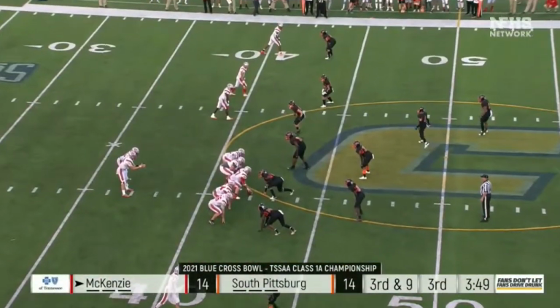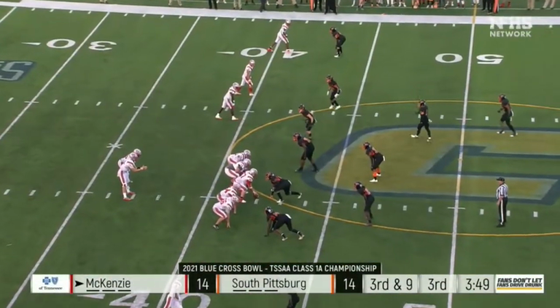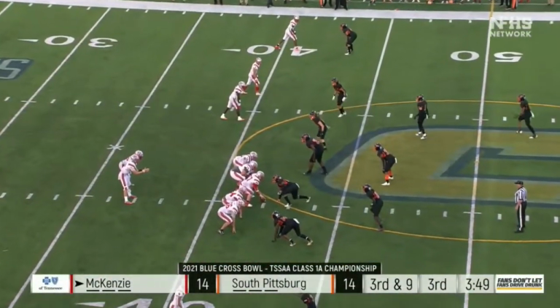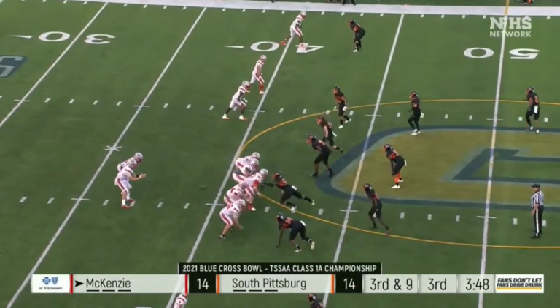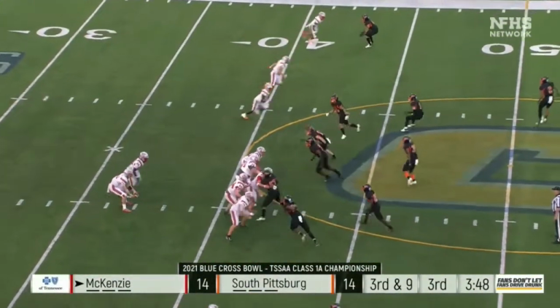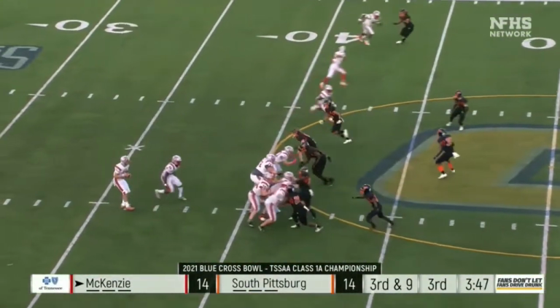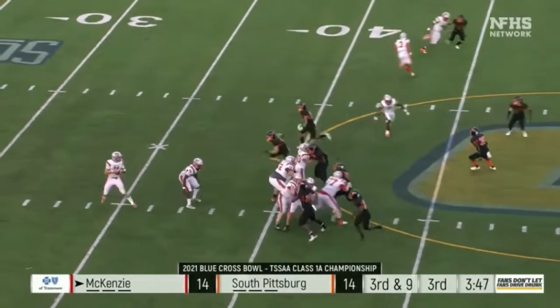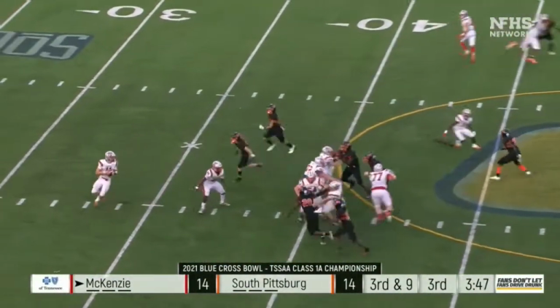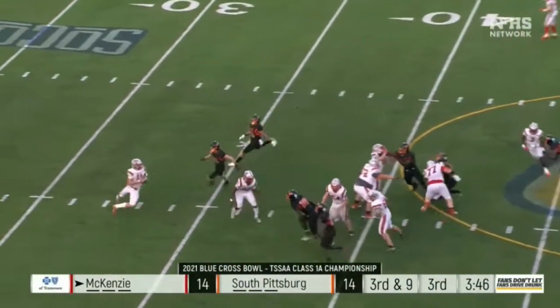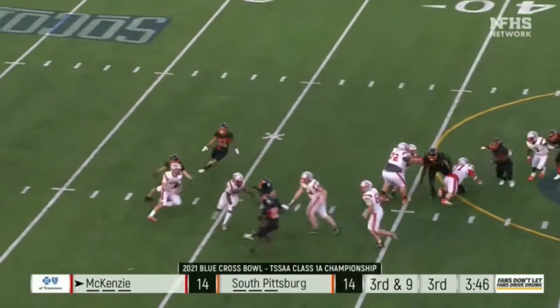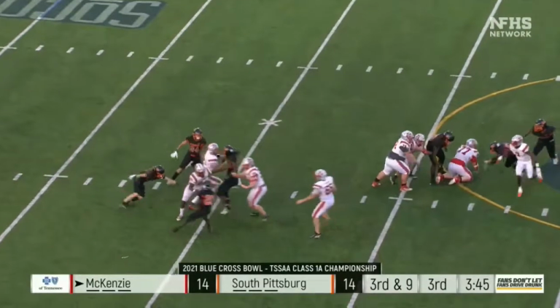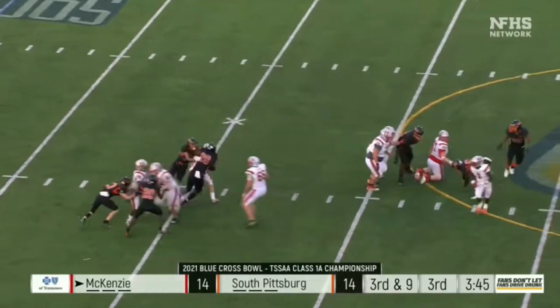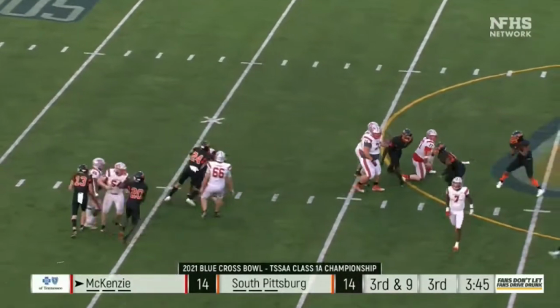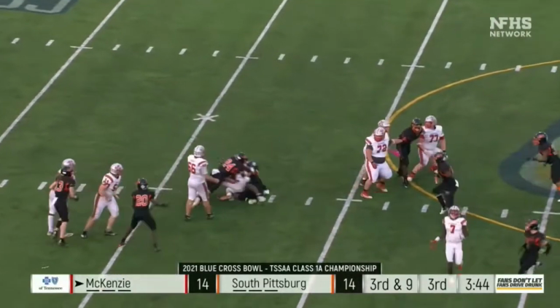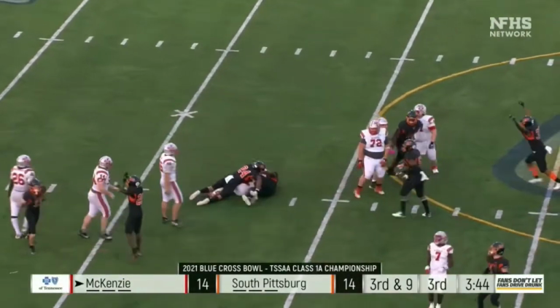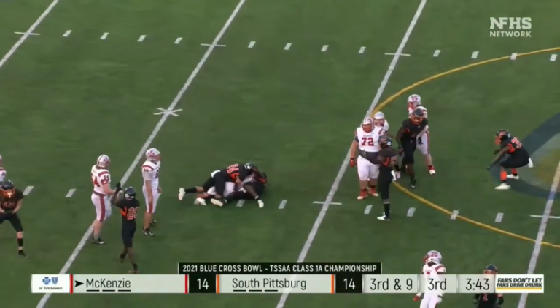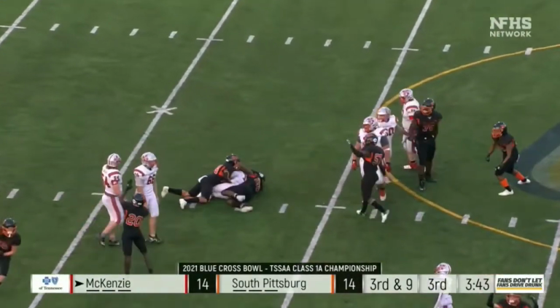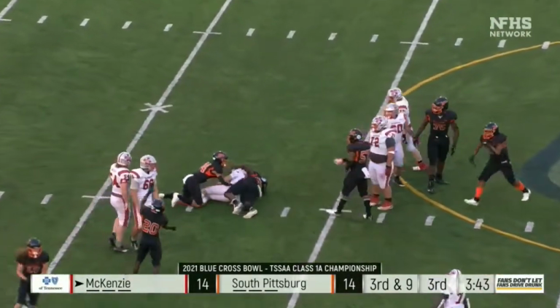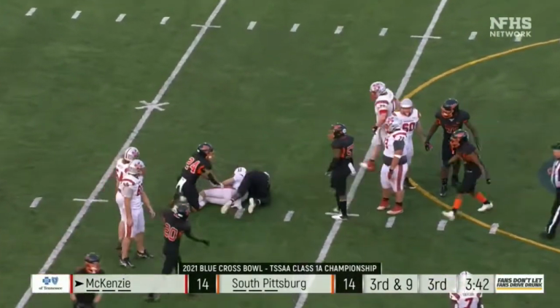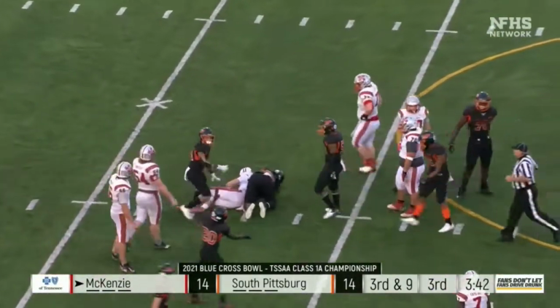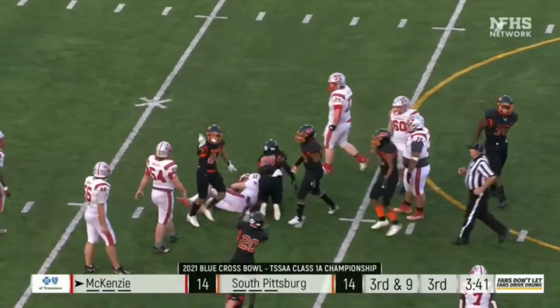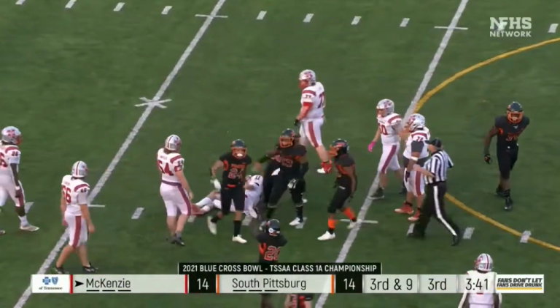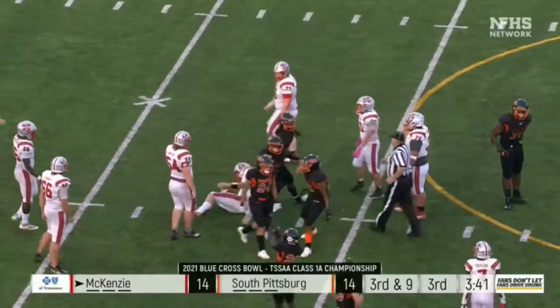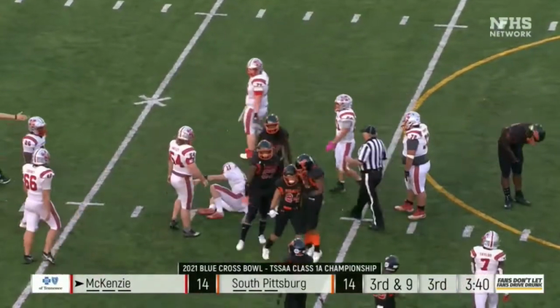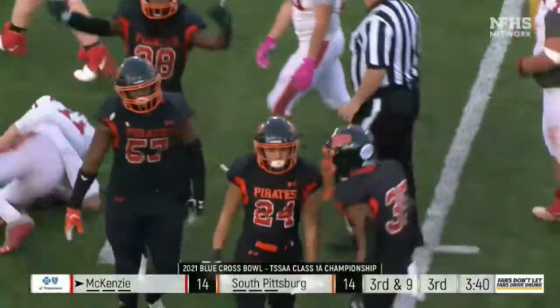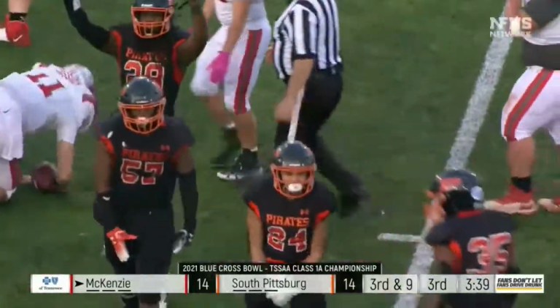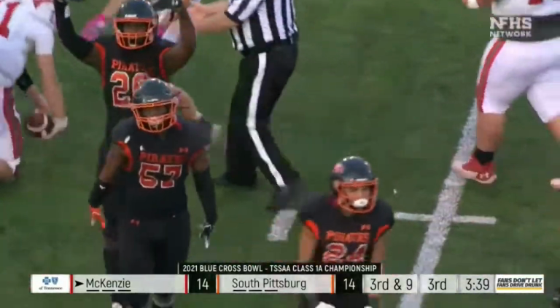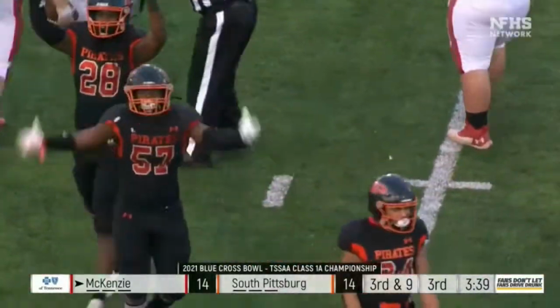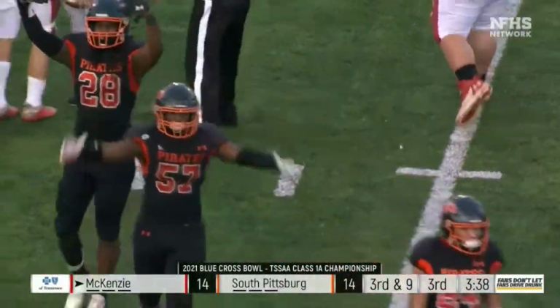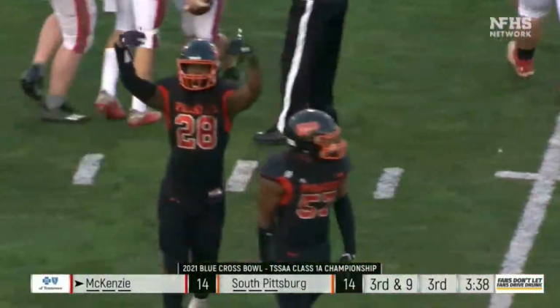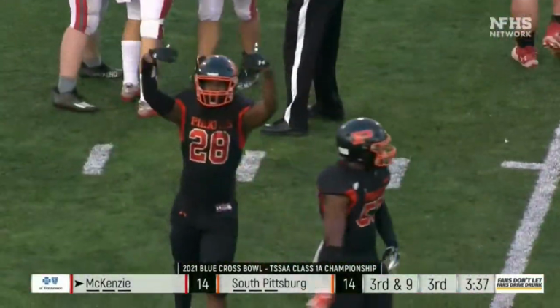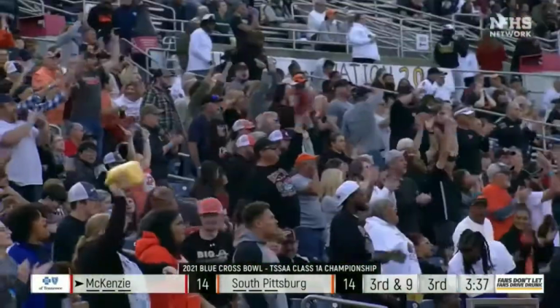McCreary in the backfield, Taylor in the left slot — Cassidy in trouble, down he goes. Camden Wellington and Reginald Hunter on the sack. The Pirates defense steps up again.